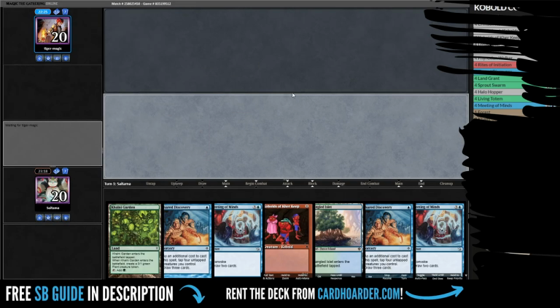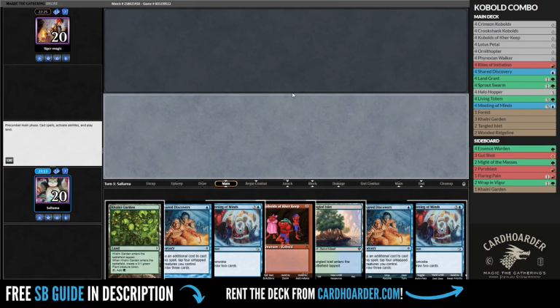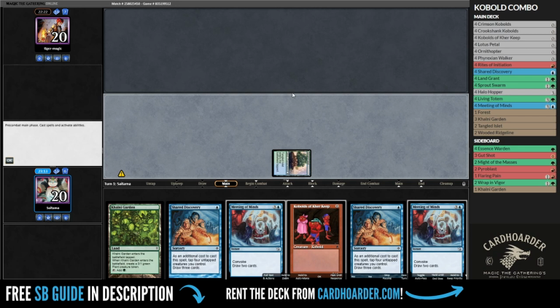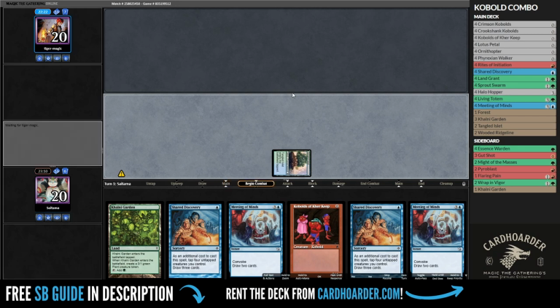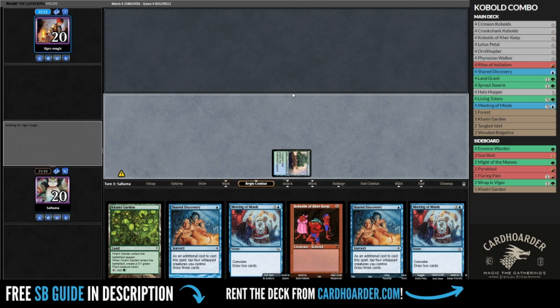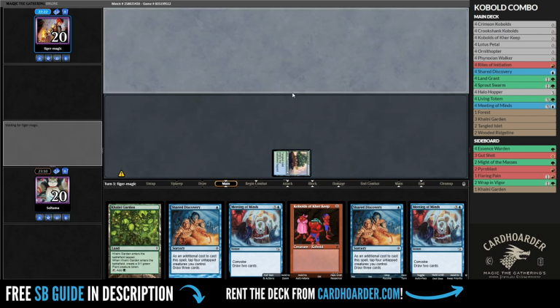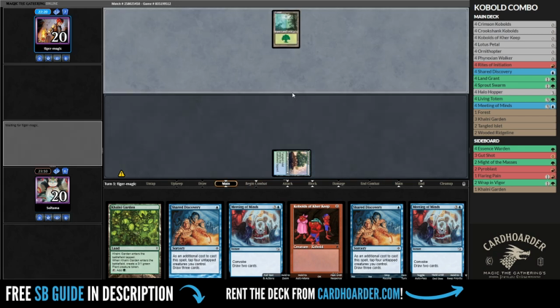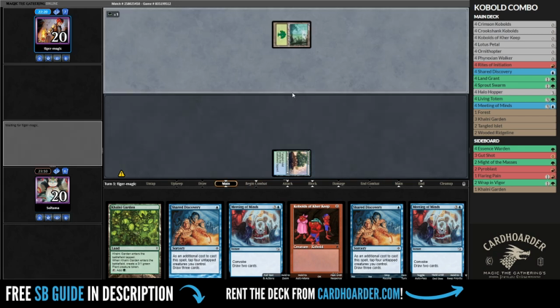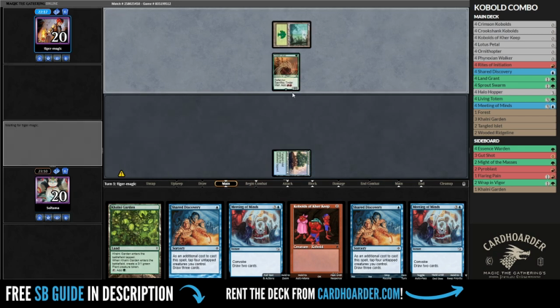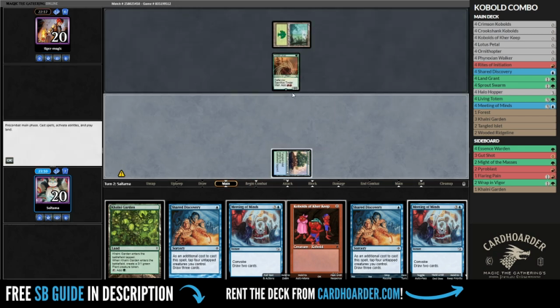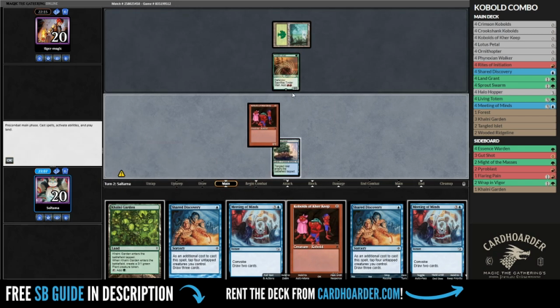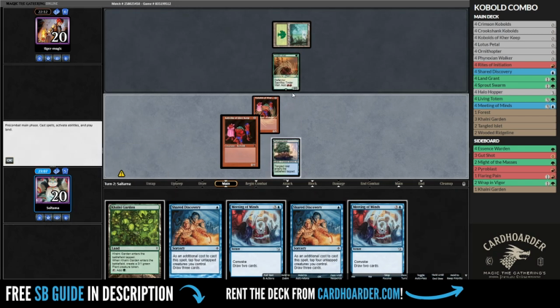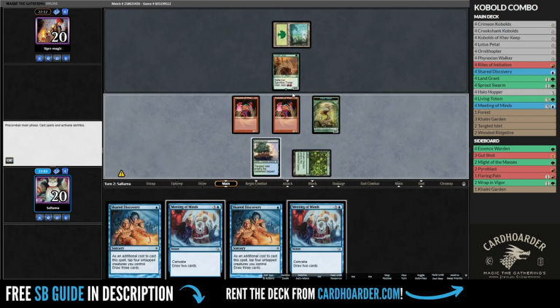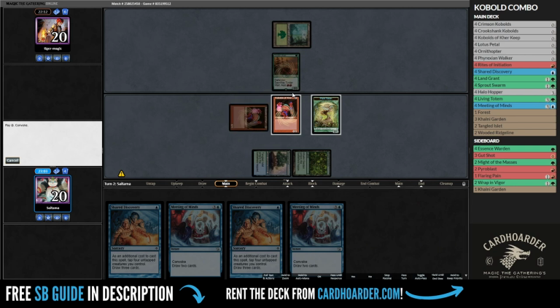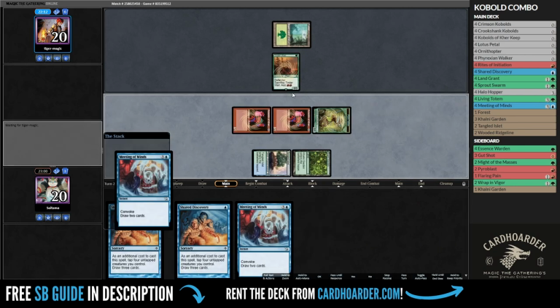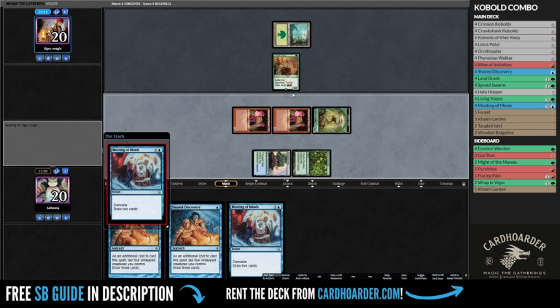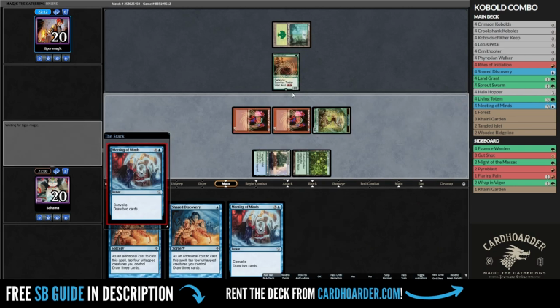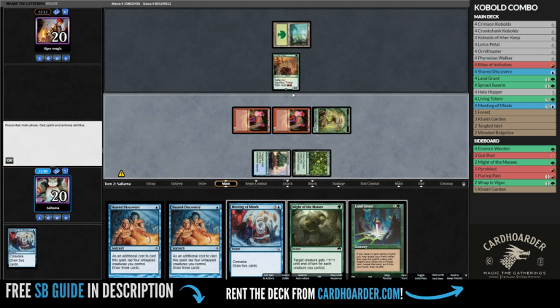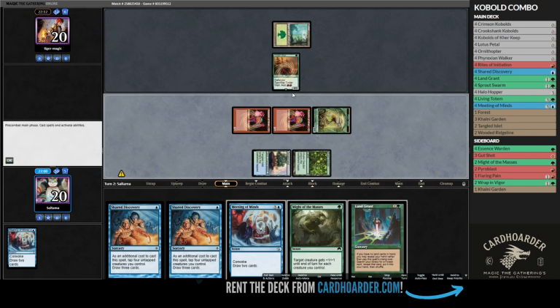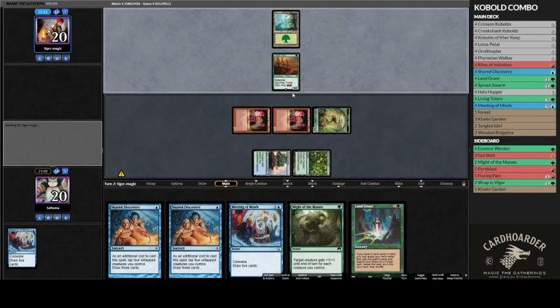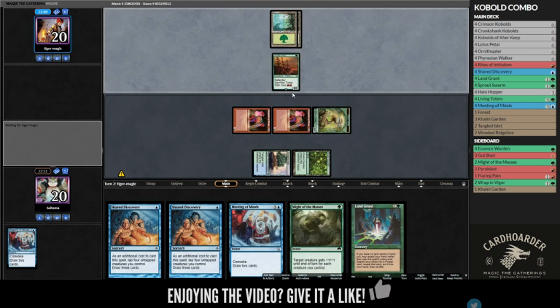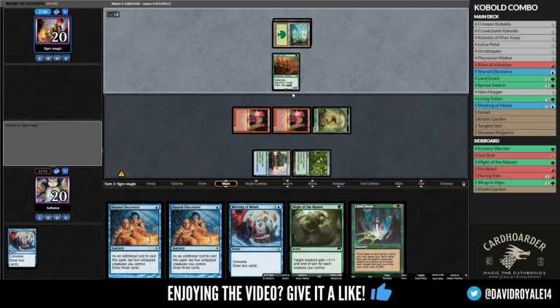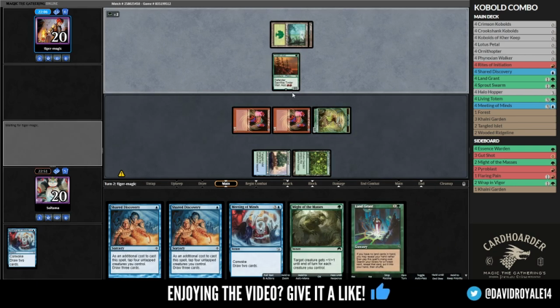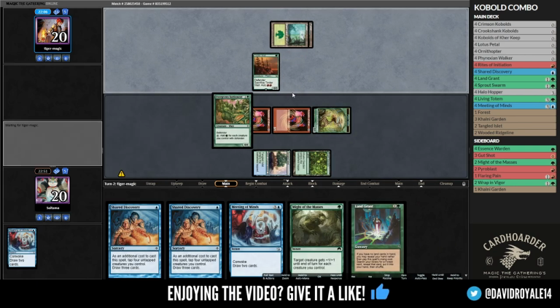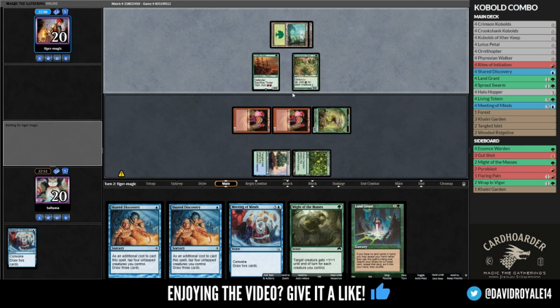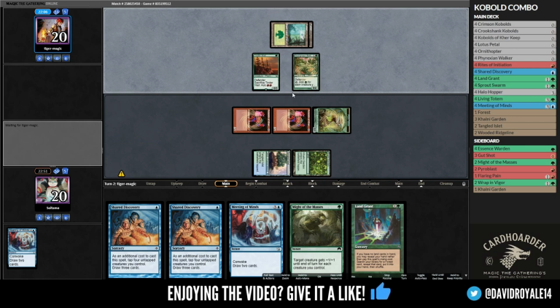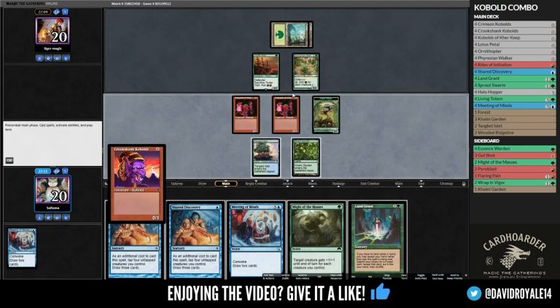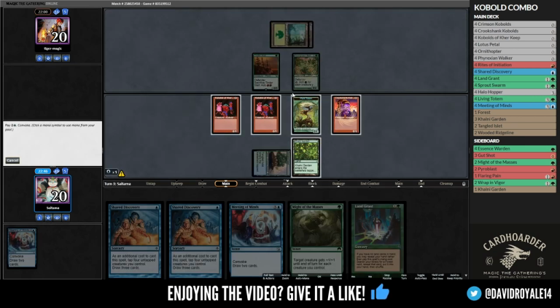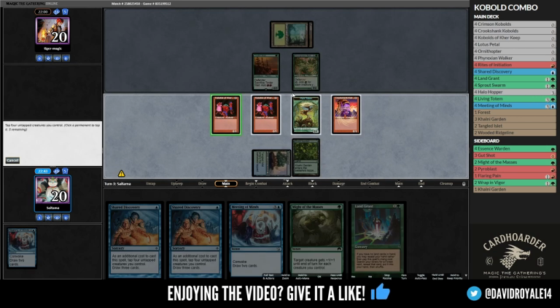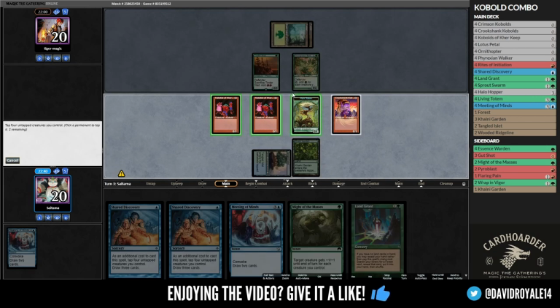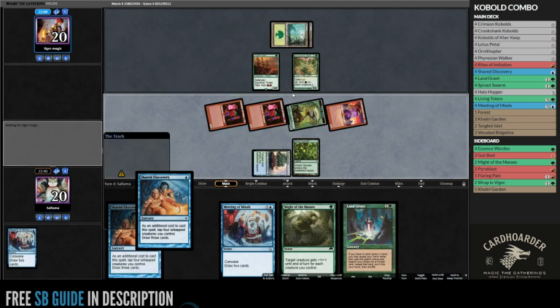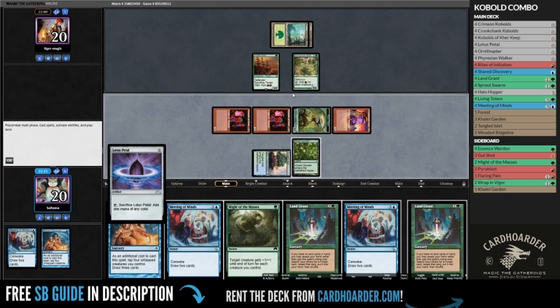For game number 2, I added 2 more win conditions to the main deck and a couple of fireblasts to disrupt their combo. I had a keepable hand with 2 creatures, and with the tier 3 creature, I could cast a meeting of mine for just 1 mana, and use a land grant to tutor for an extra land to trim our deck.